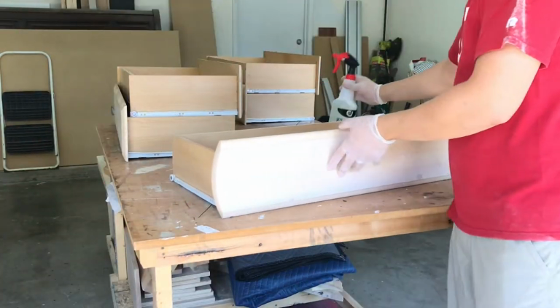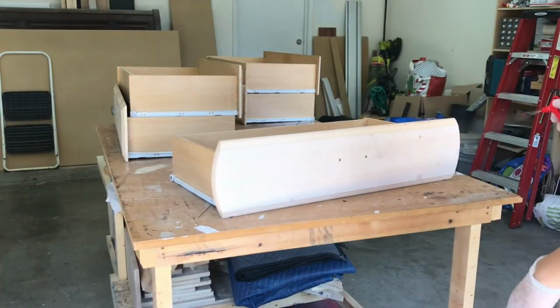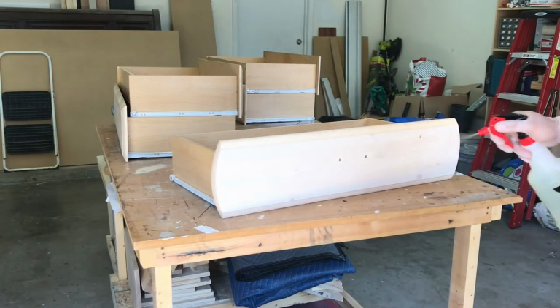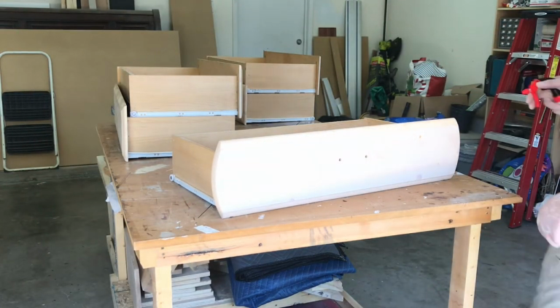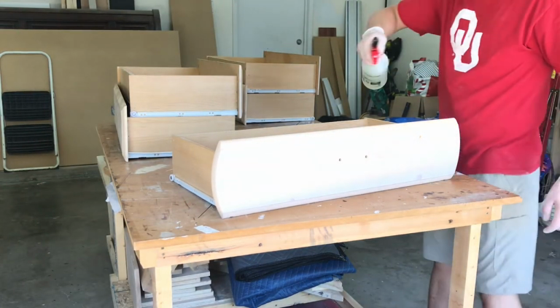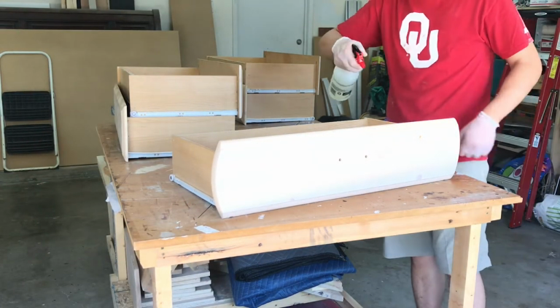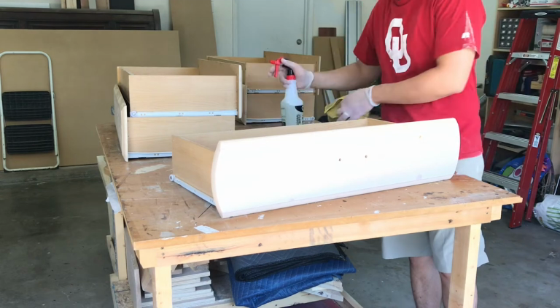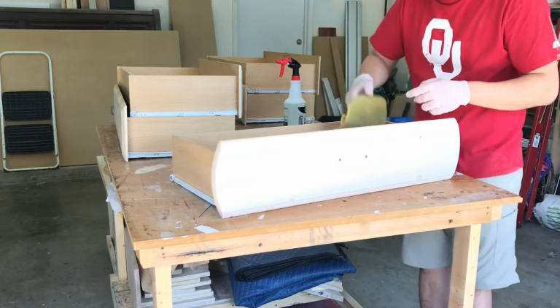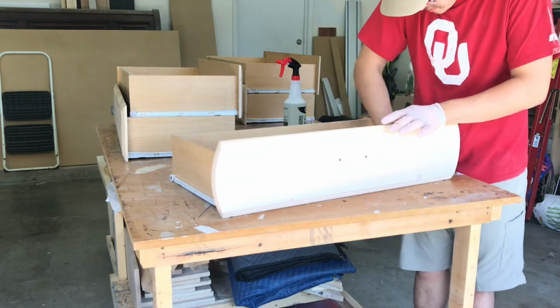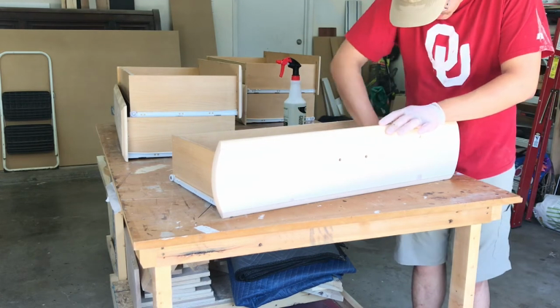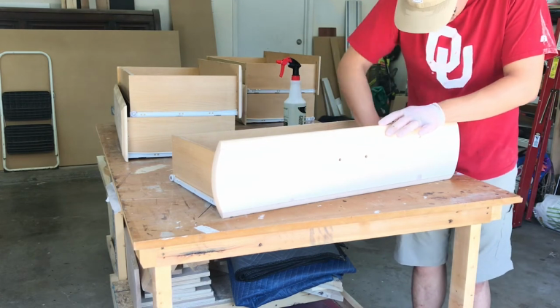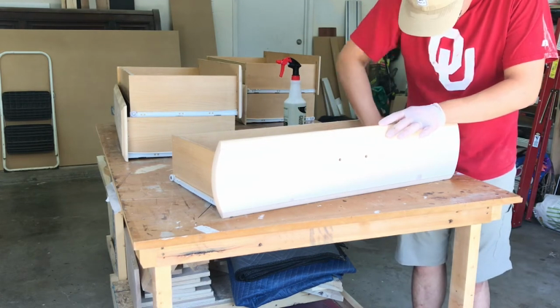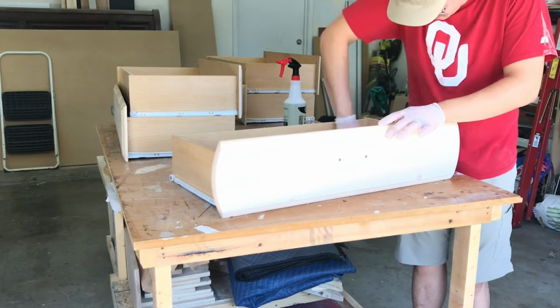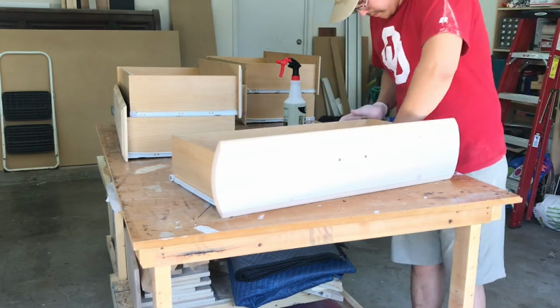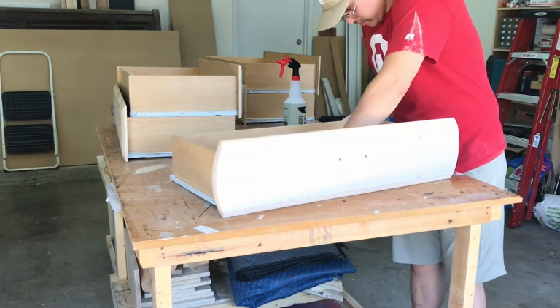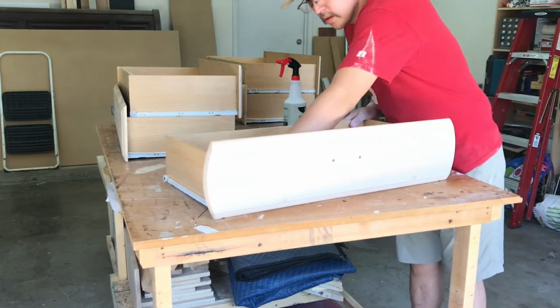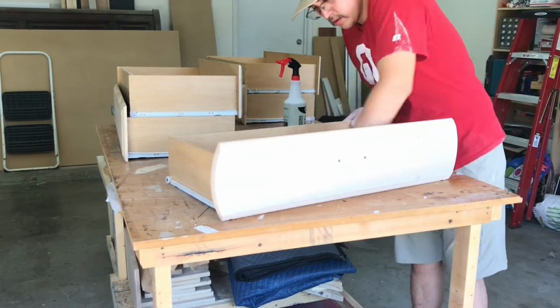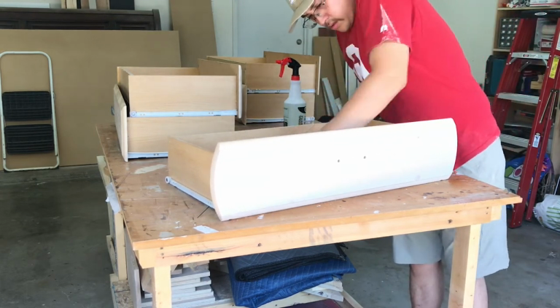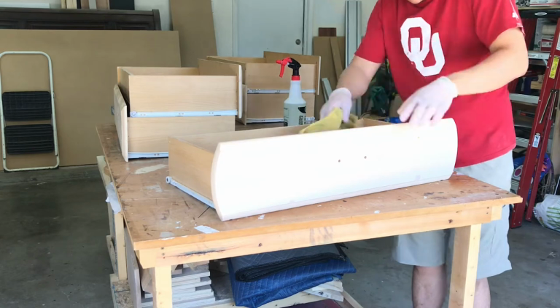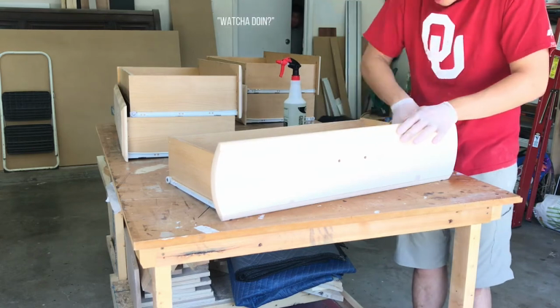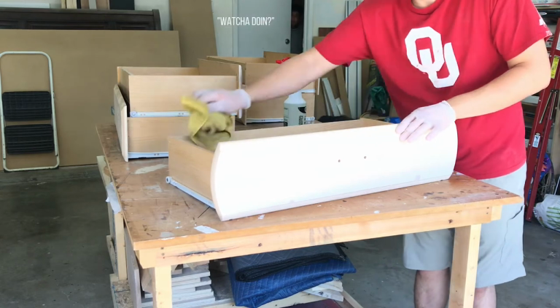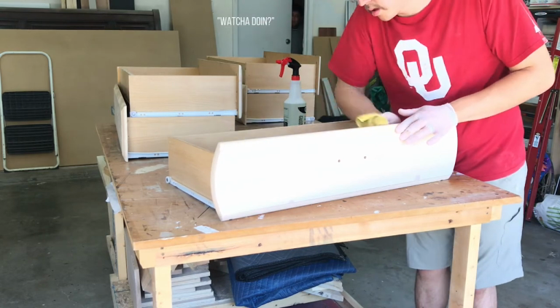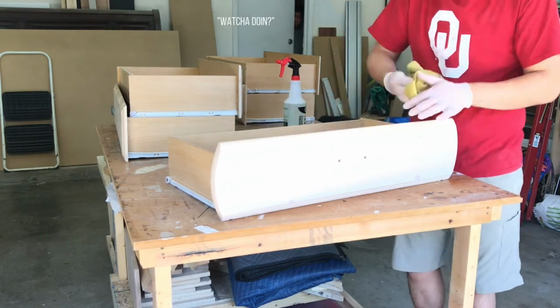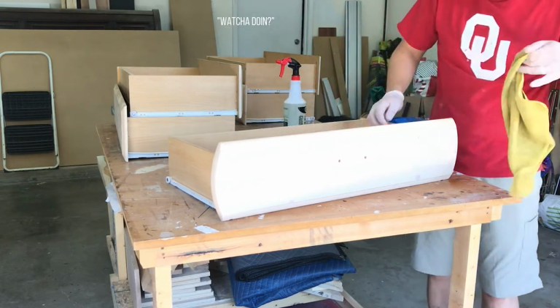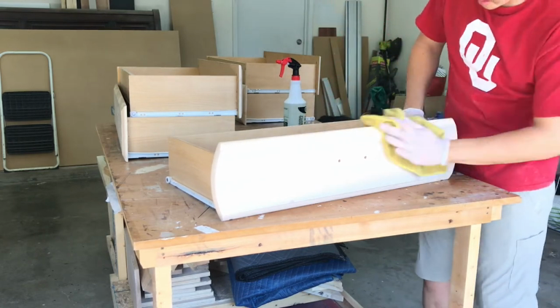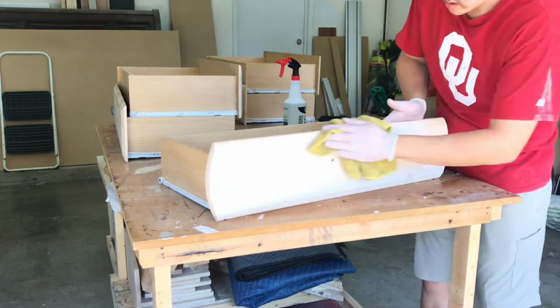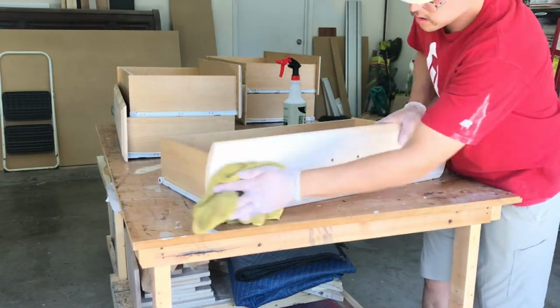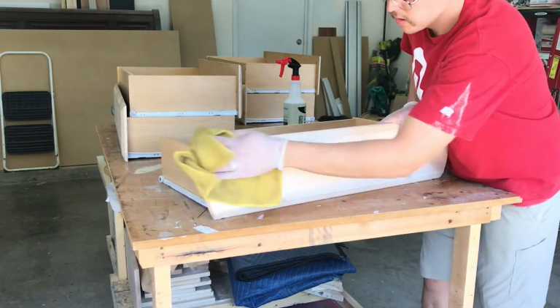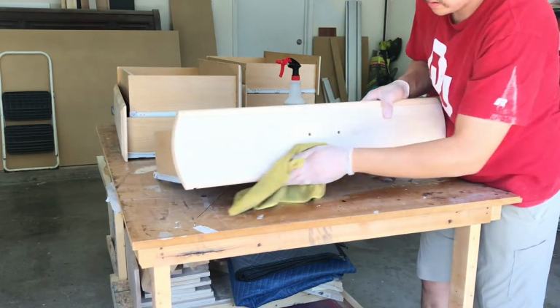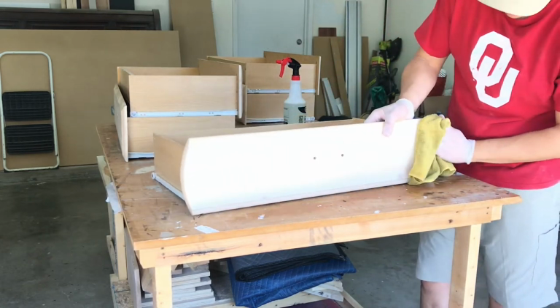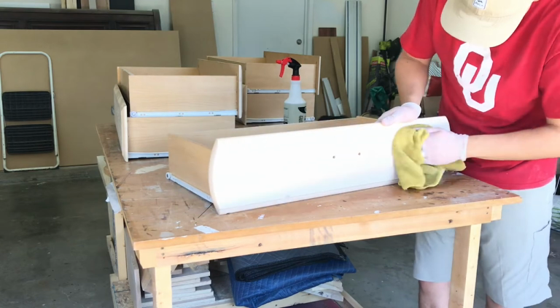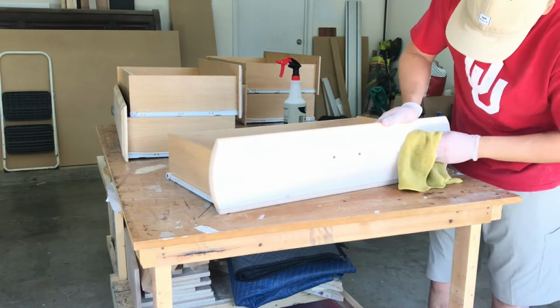I started this project by cleaning out the drawers. I used ammonia with water. The original drawer pulls used two holes and the new ones I was going to use only required one, so I opted to plug the holes with 3/8 inch dowels.